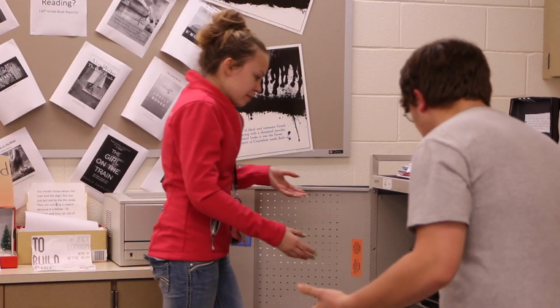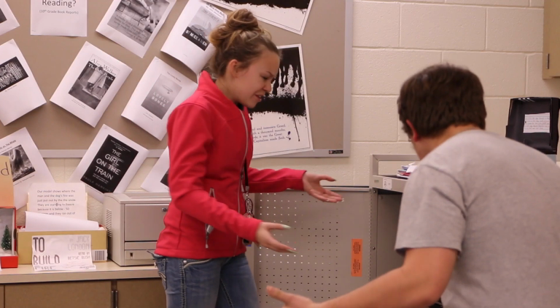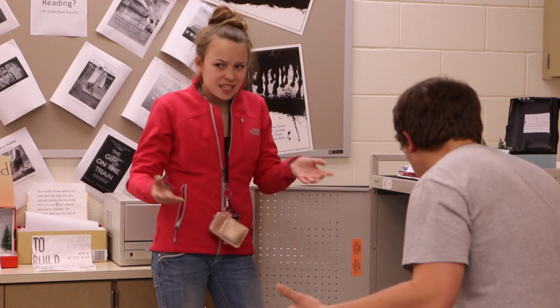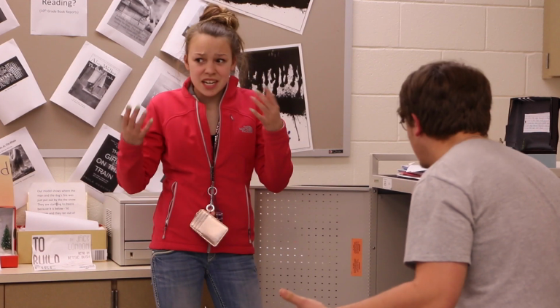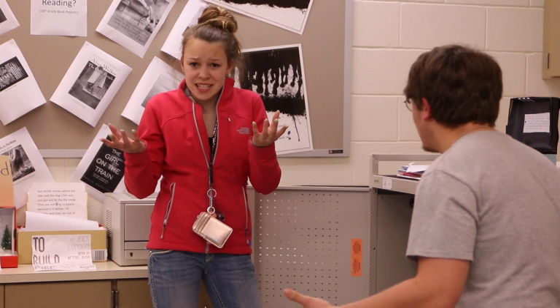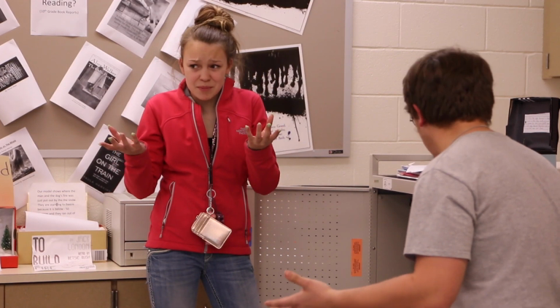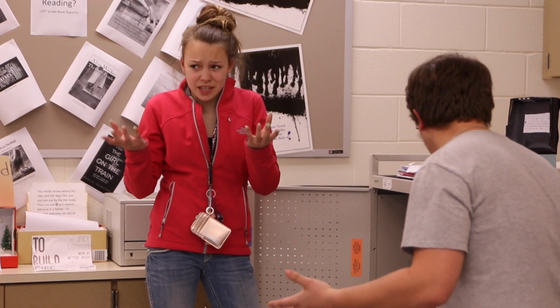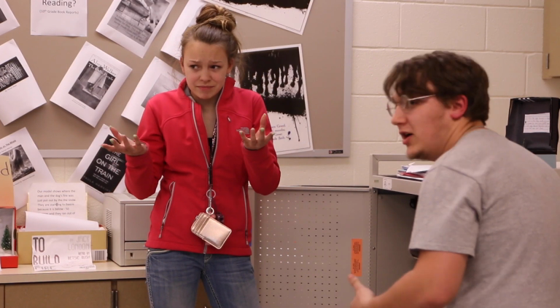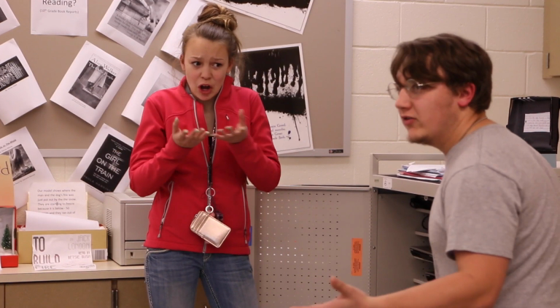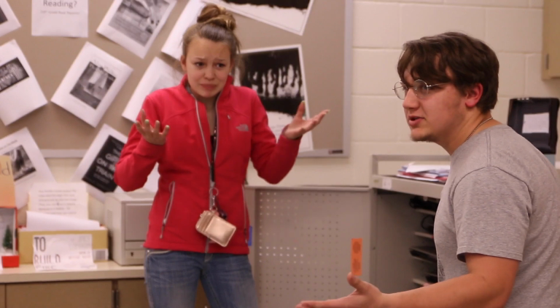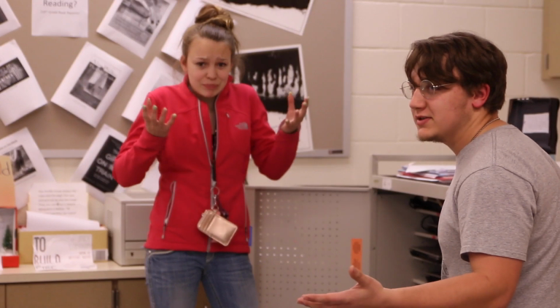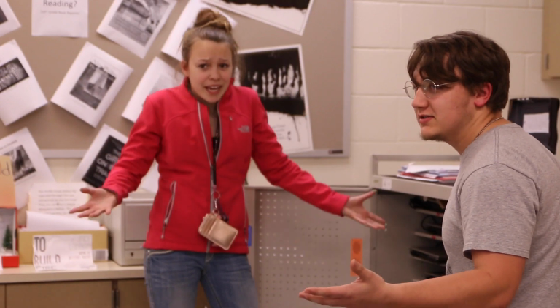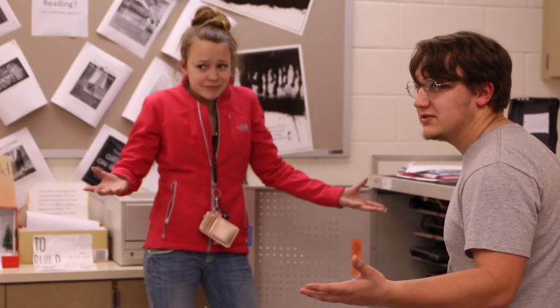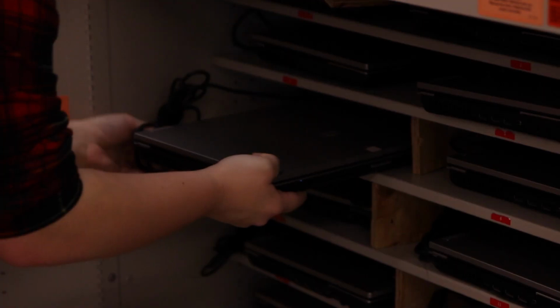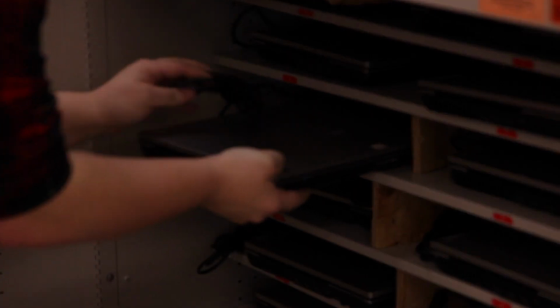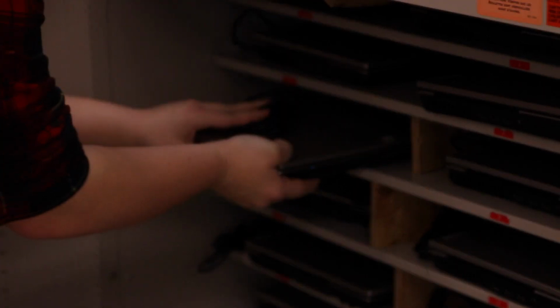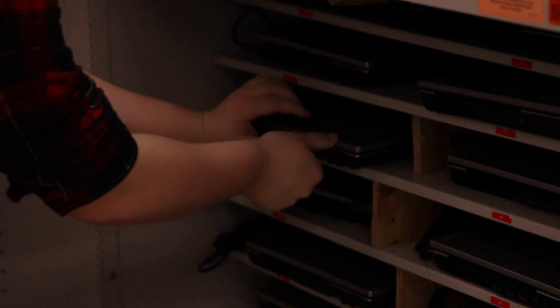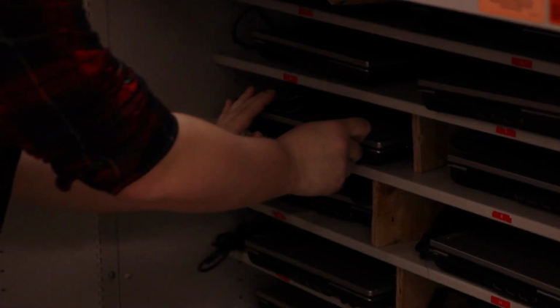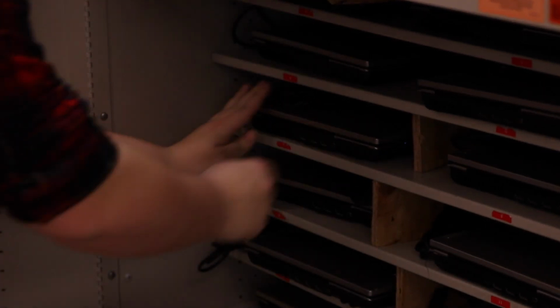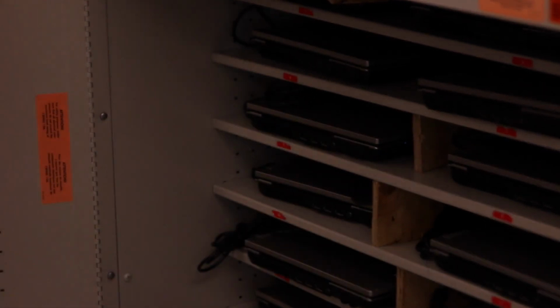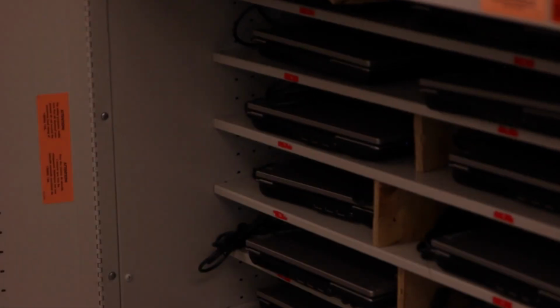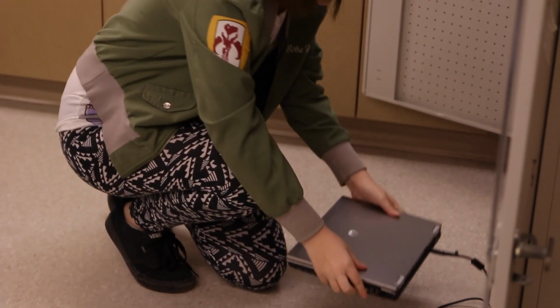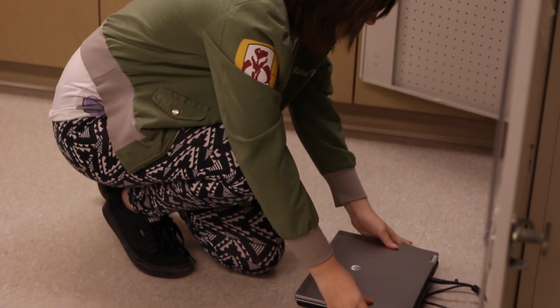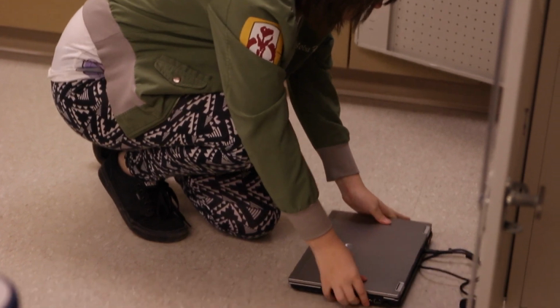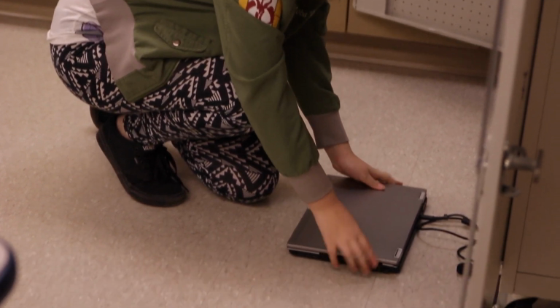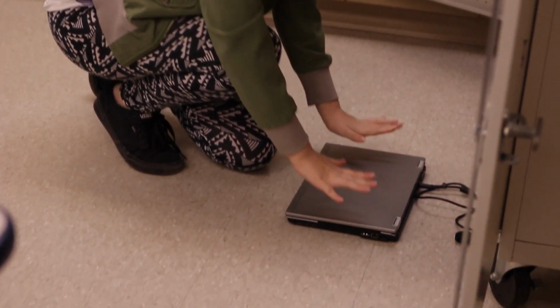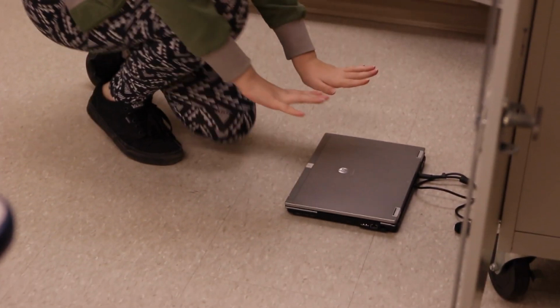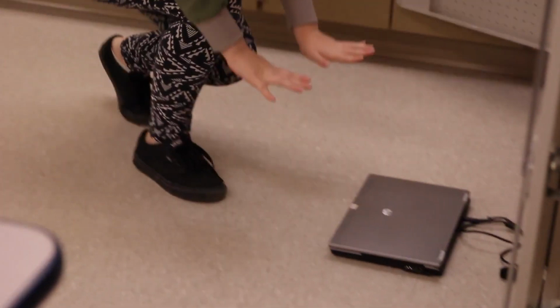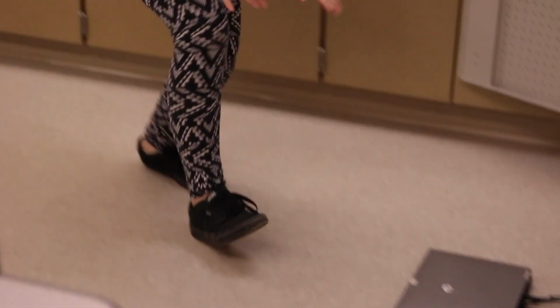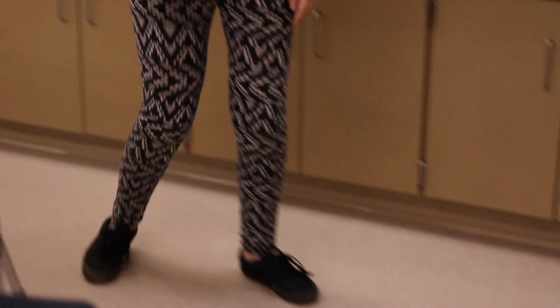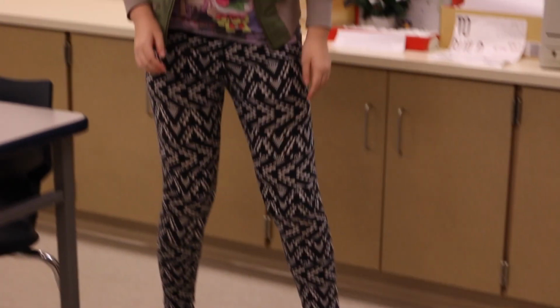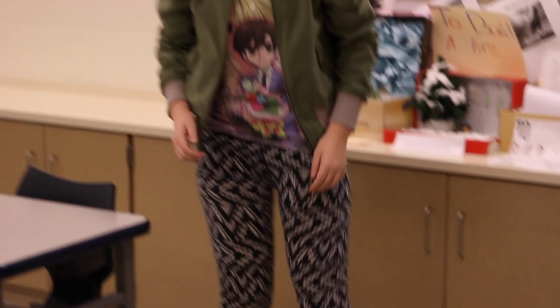Mr. Otis, none of these laptops are plugged in. None of them, Mr. Otis. They're all dead. Place the laptop into its correct space. Avoid being like this poor soul who forgot to plug it into the right space at all.